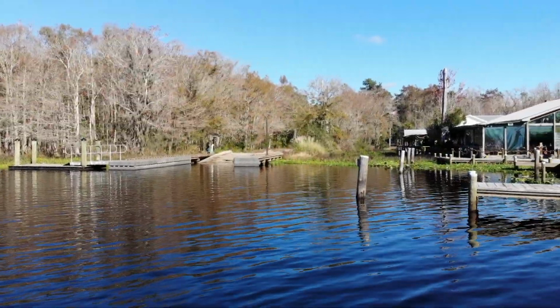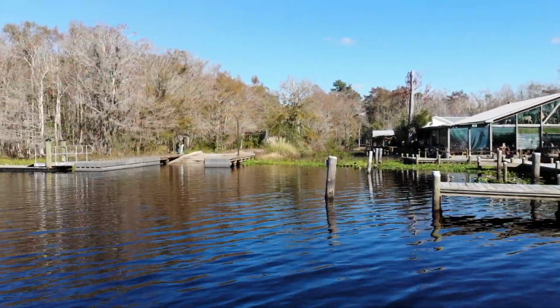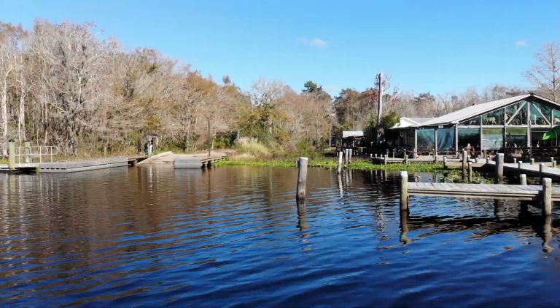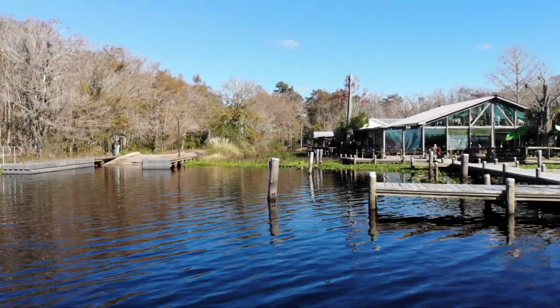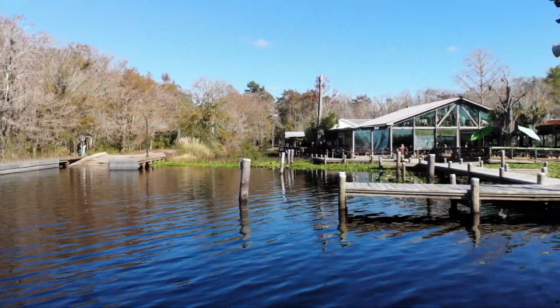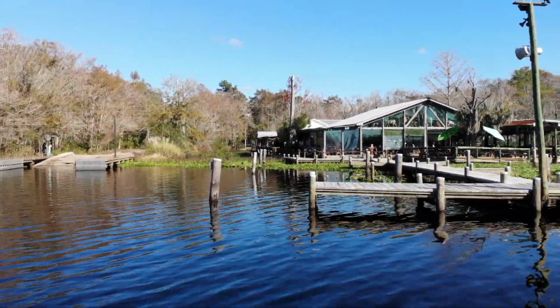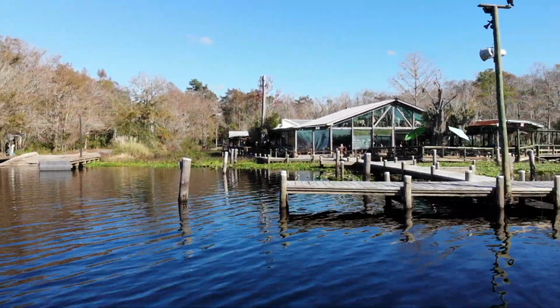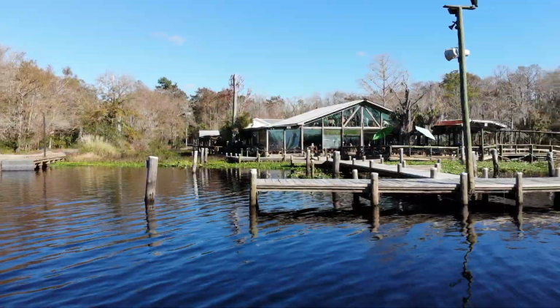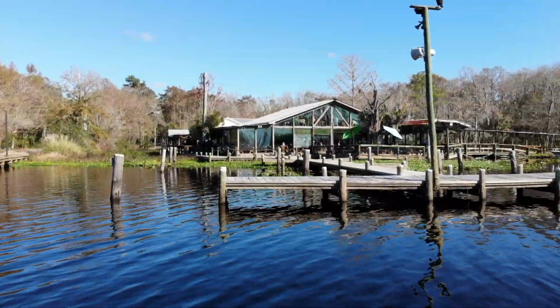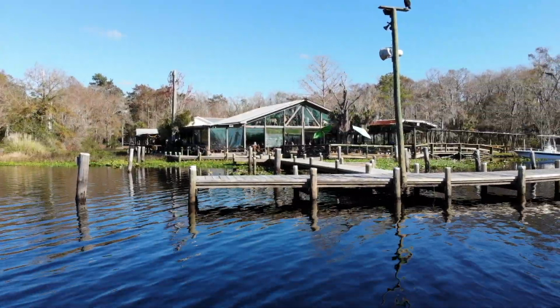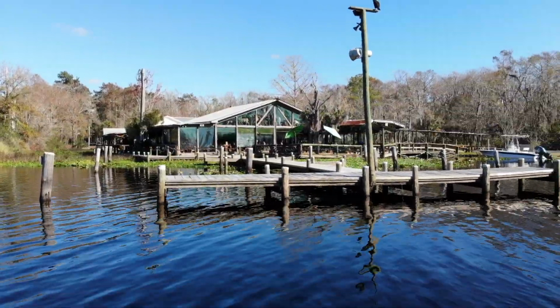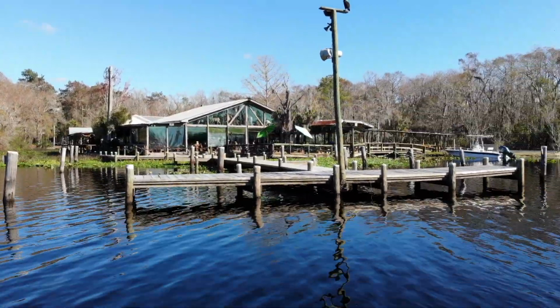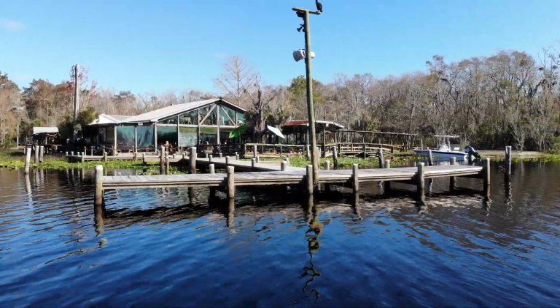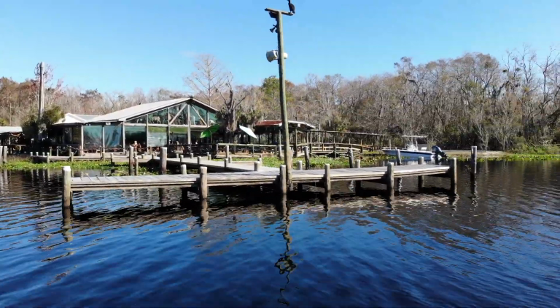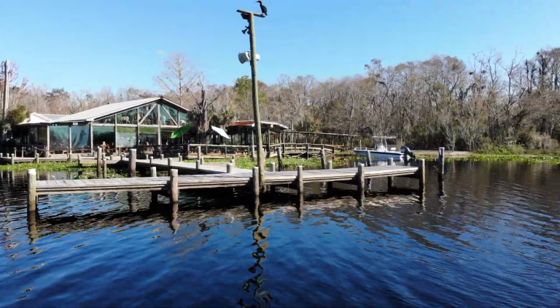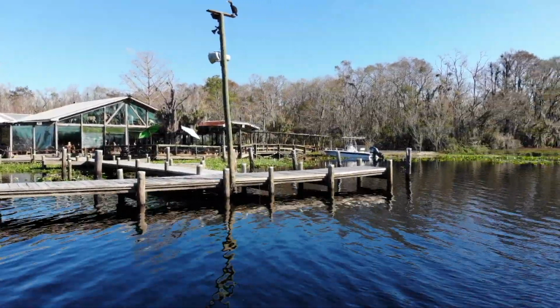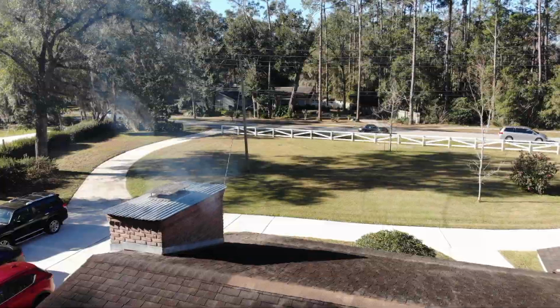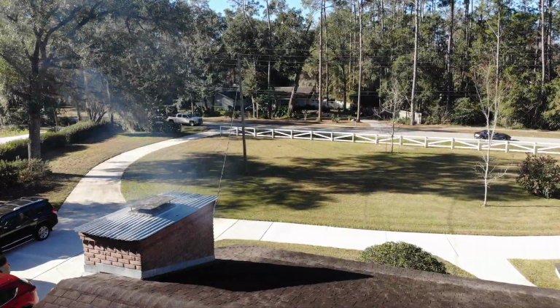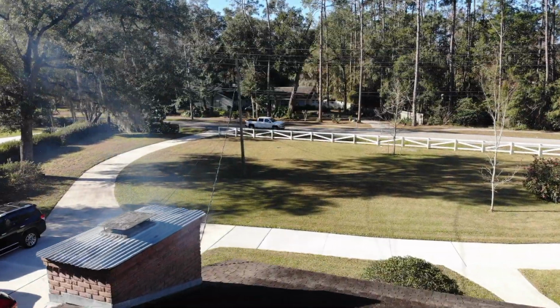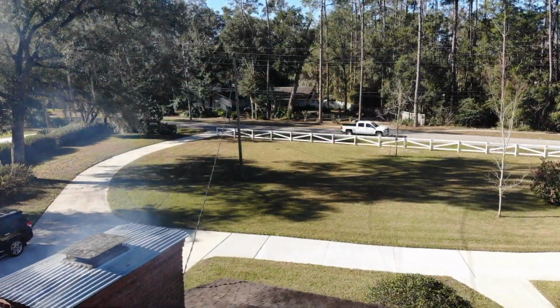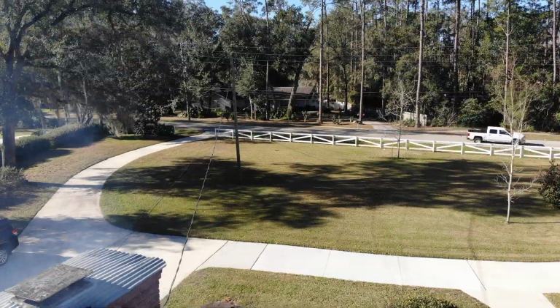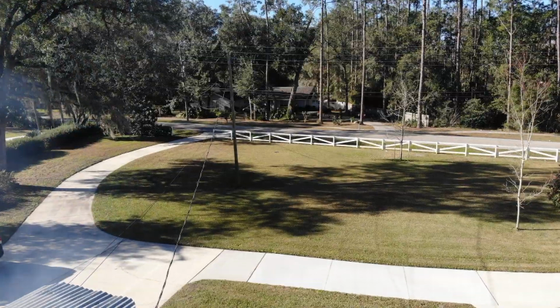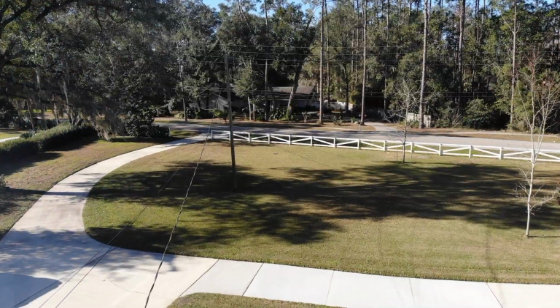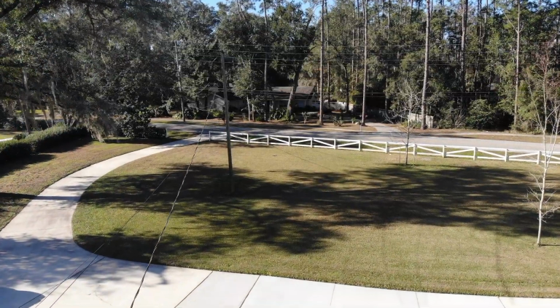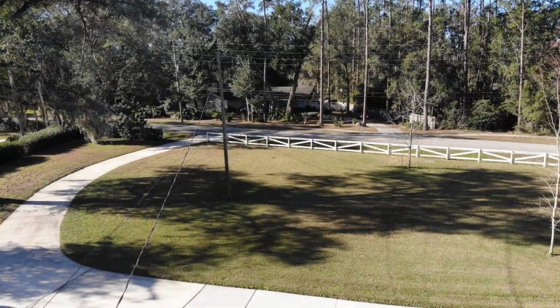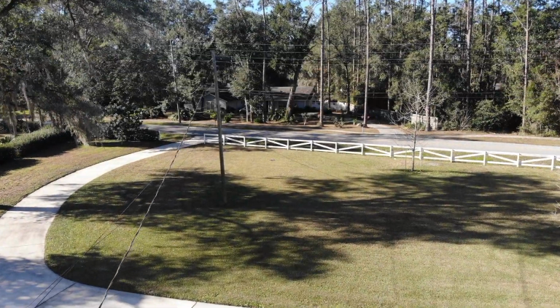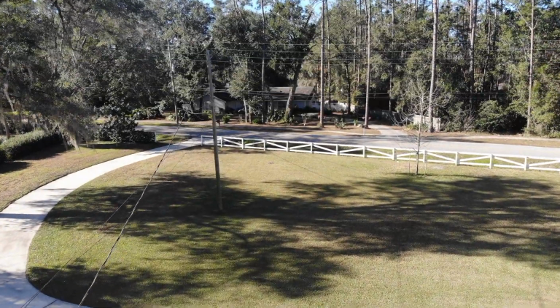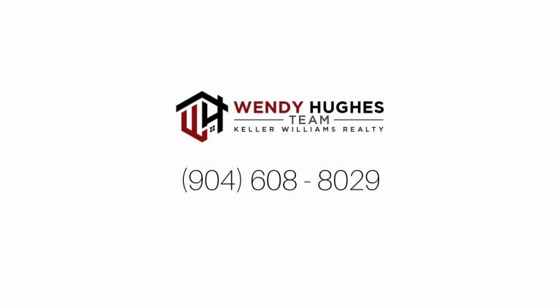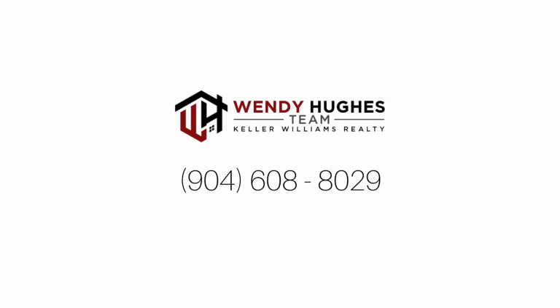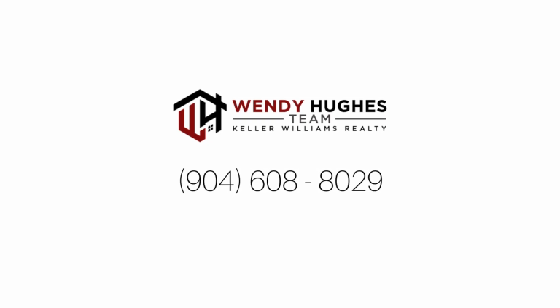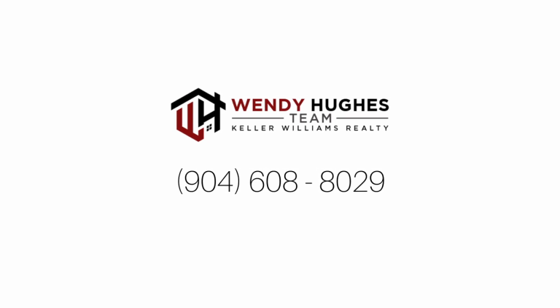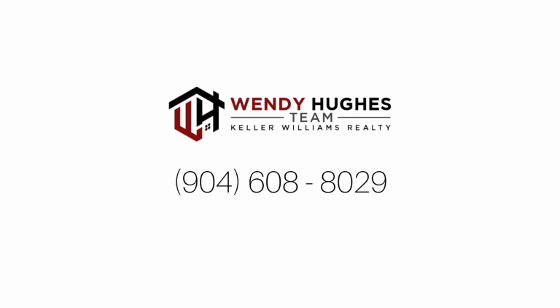Conveniently located near Drillington Creek Public Boat Lodge and world famous Clark's Fish Camp.